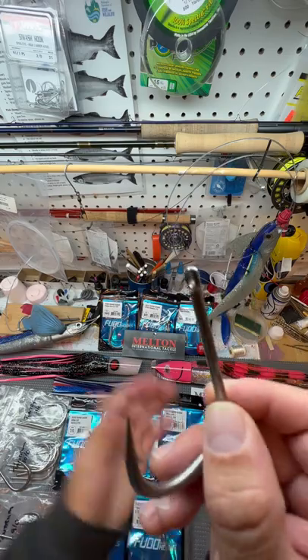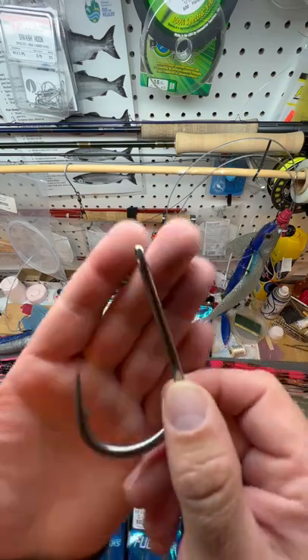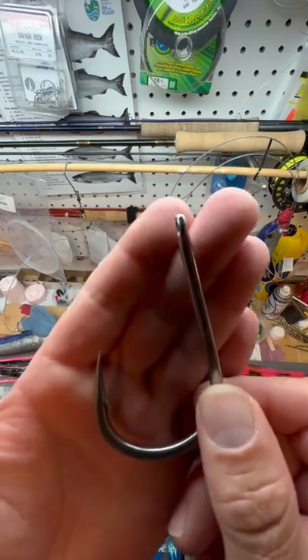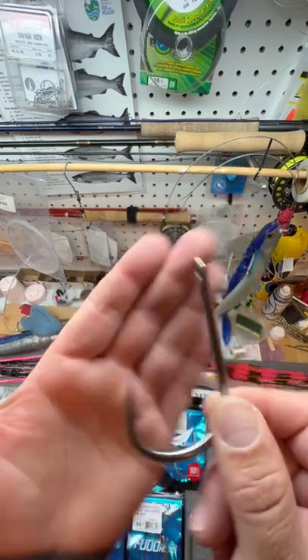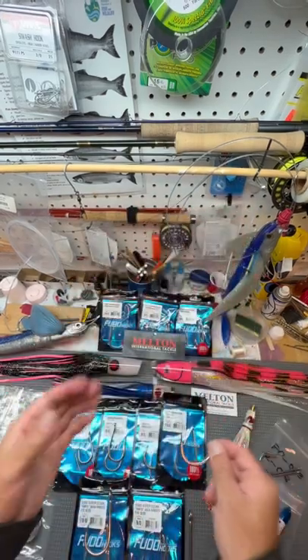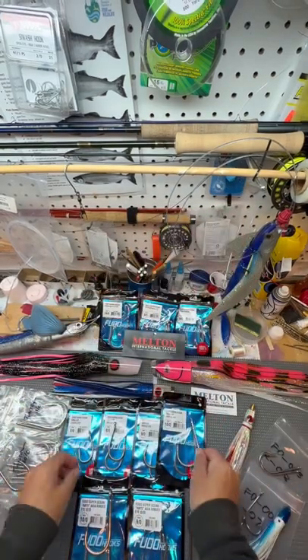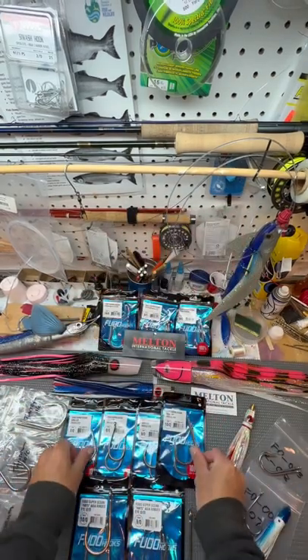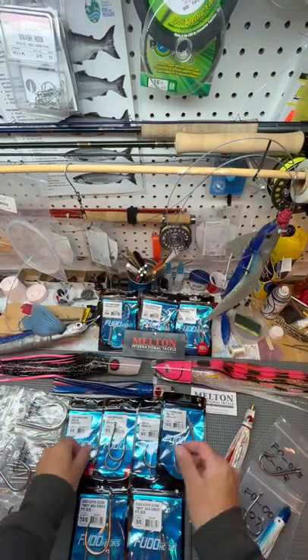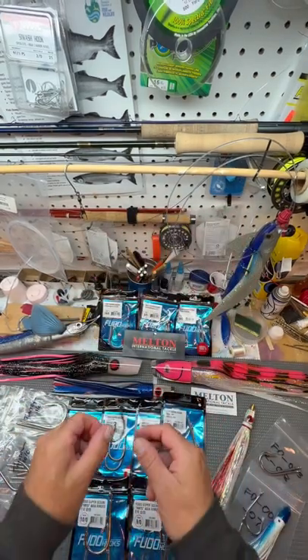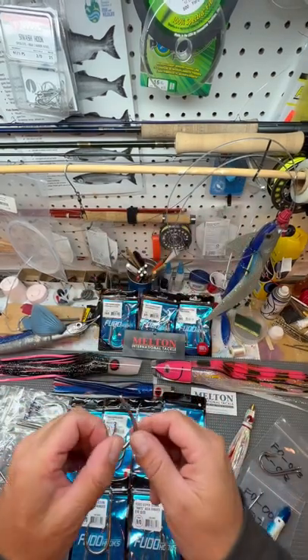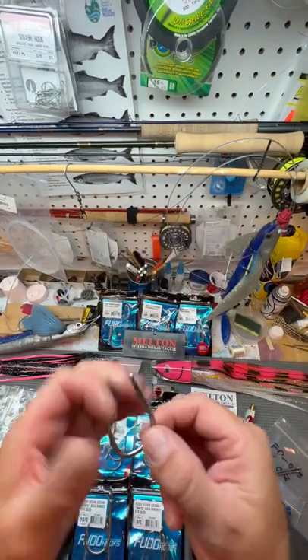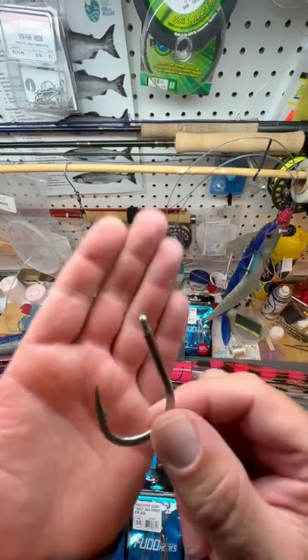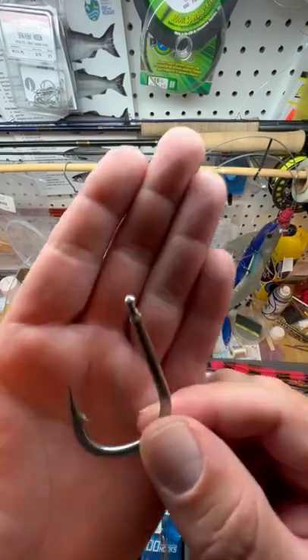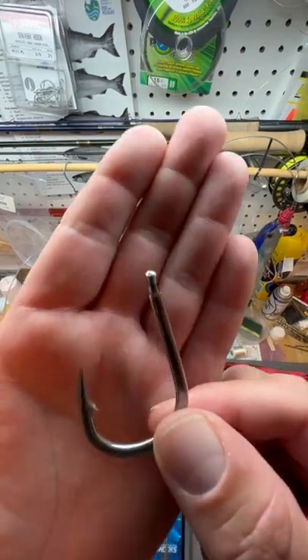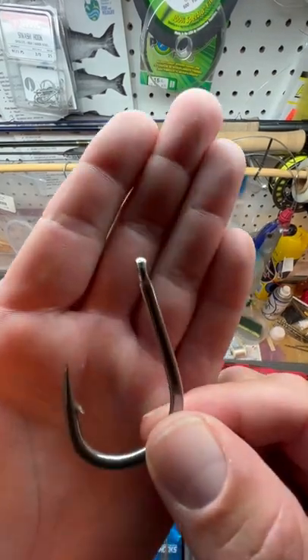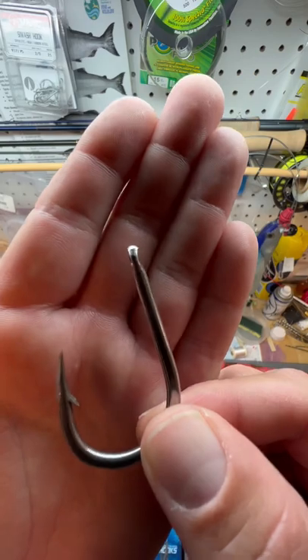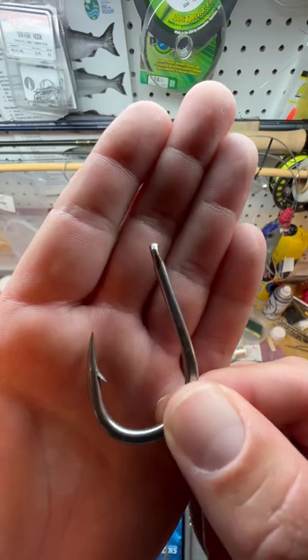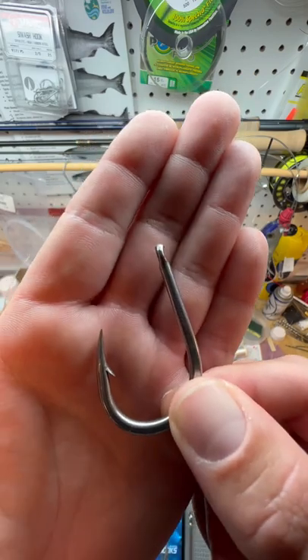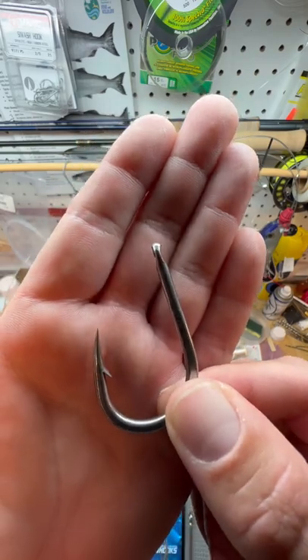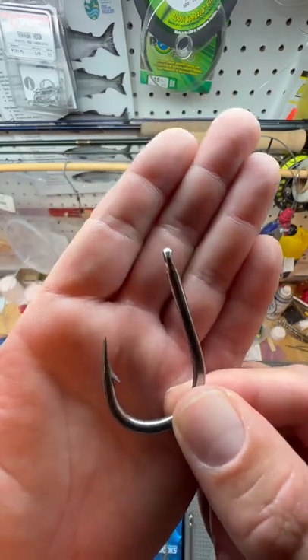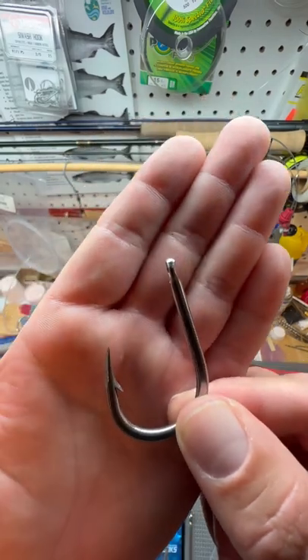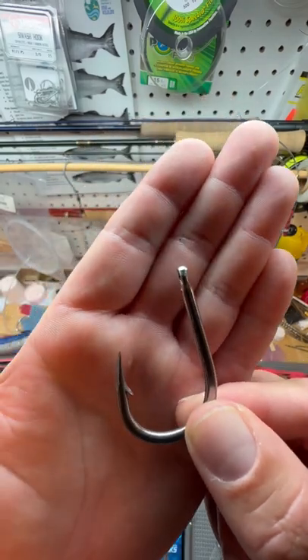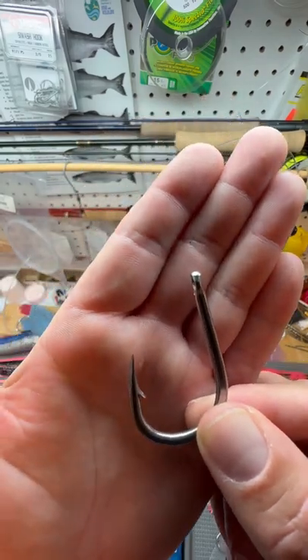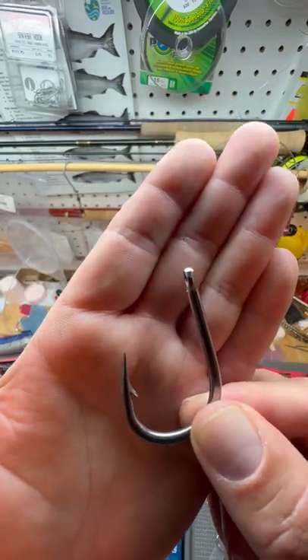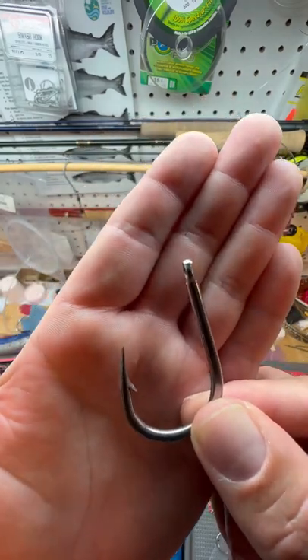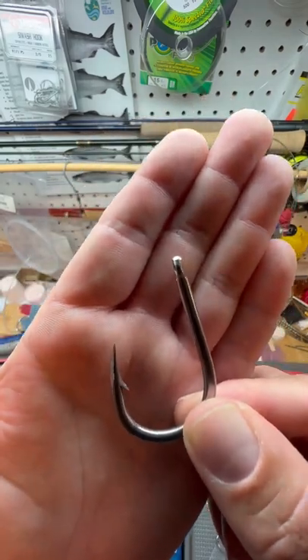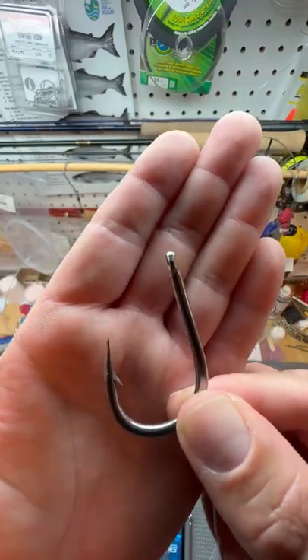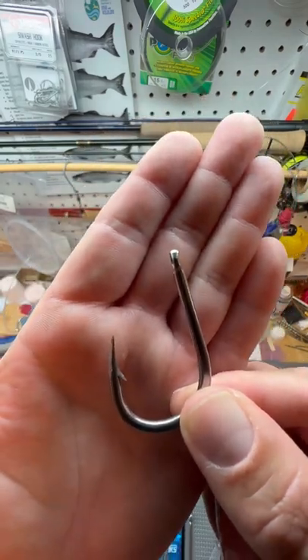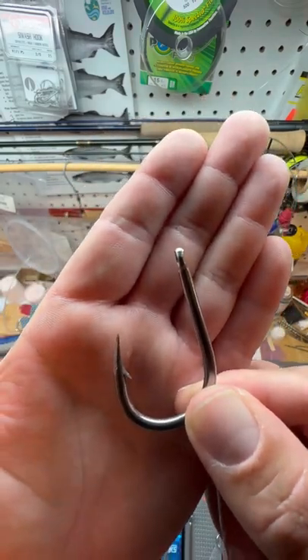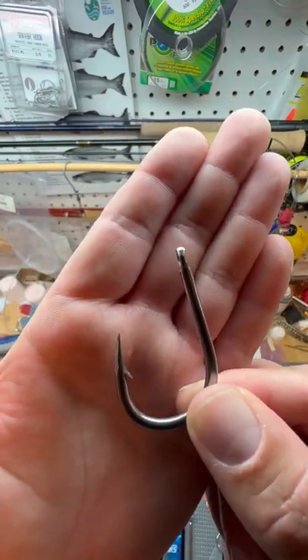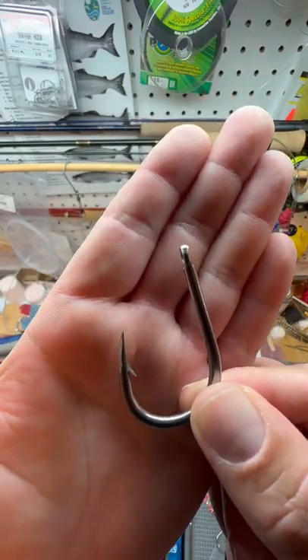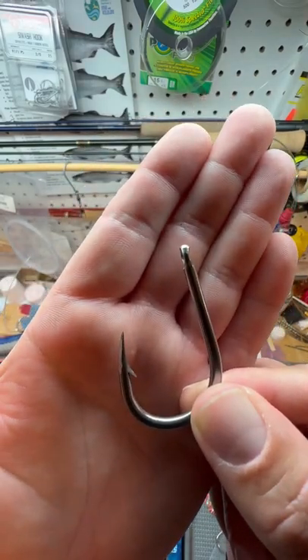These hooks are available in sizes 7-0 through 12-0. This will be great for your skipjack and albacore. I'll see you next time.